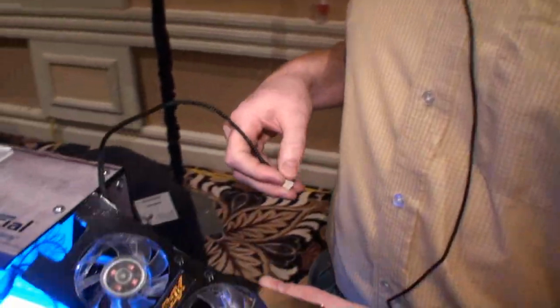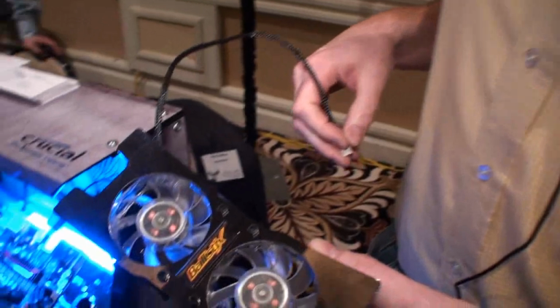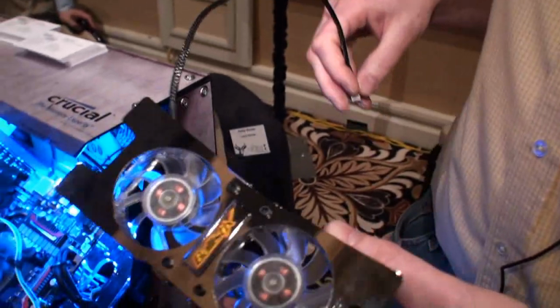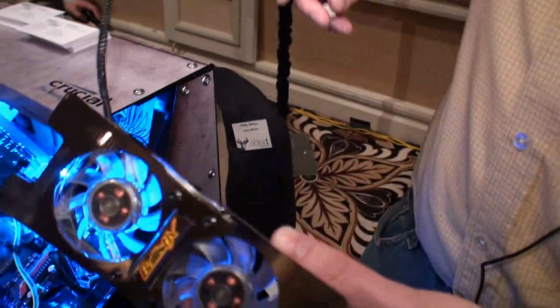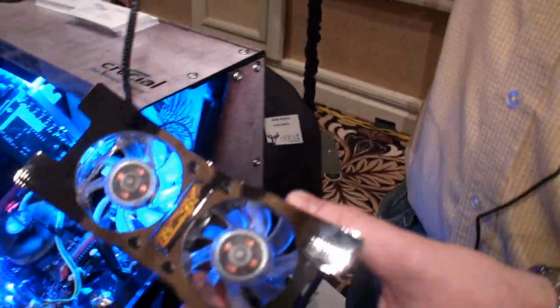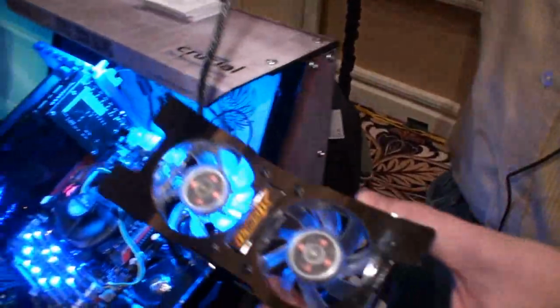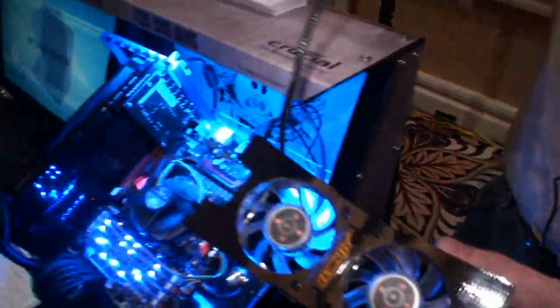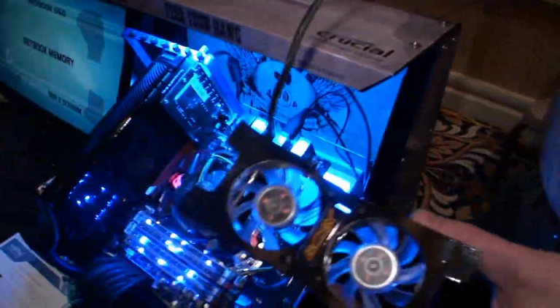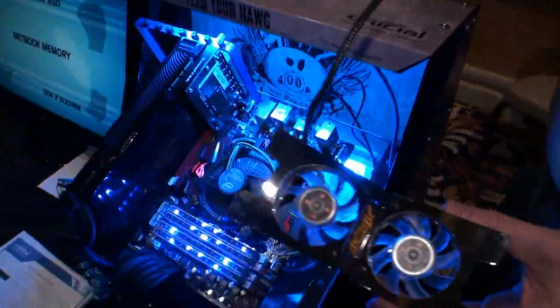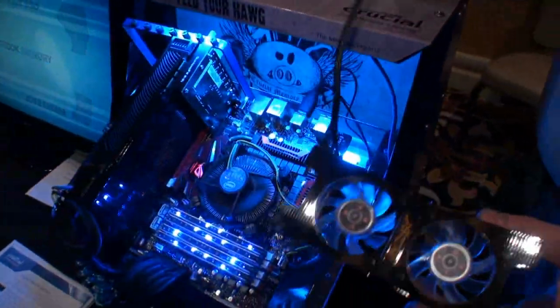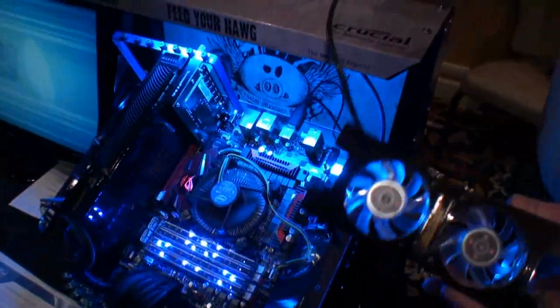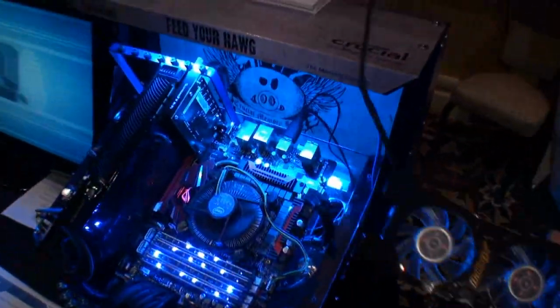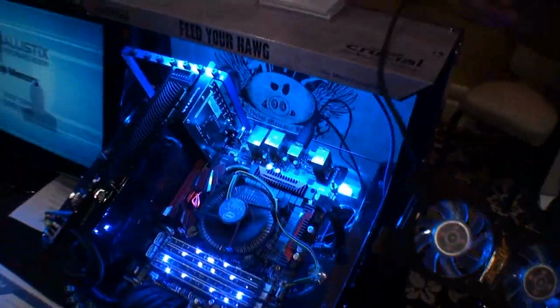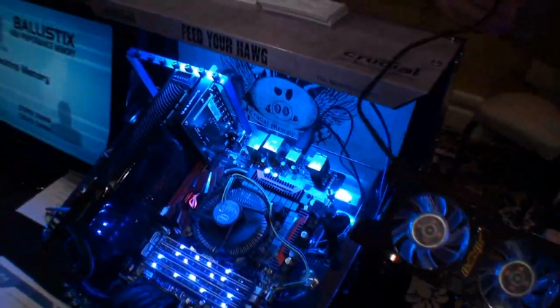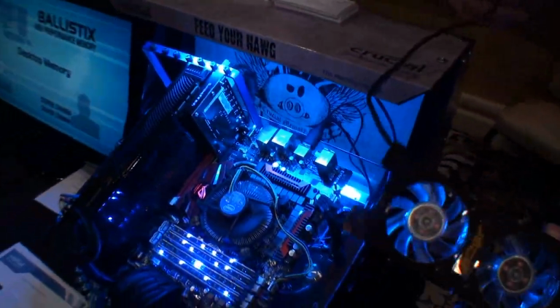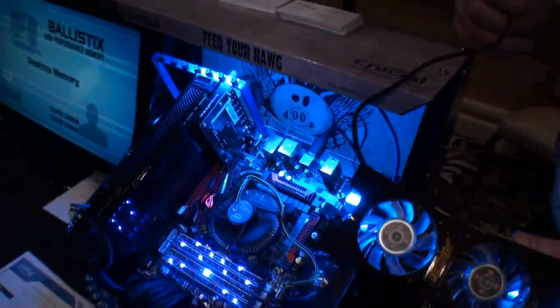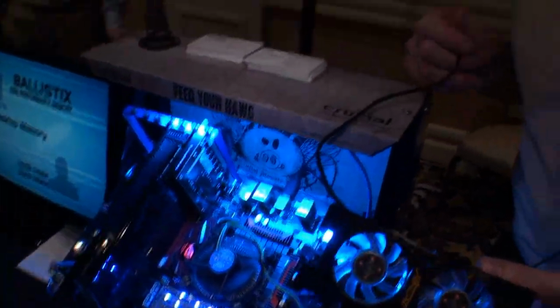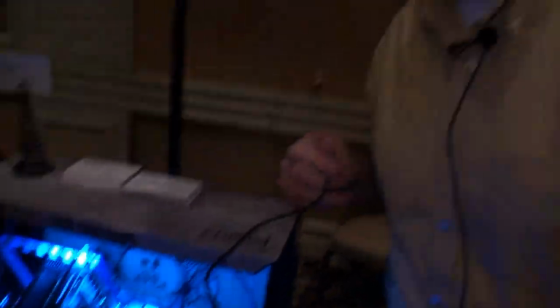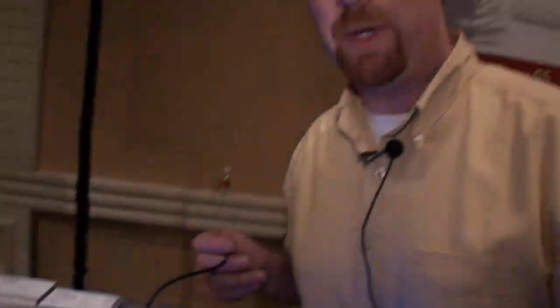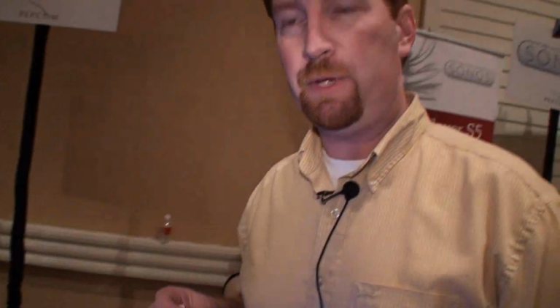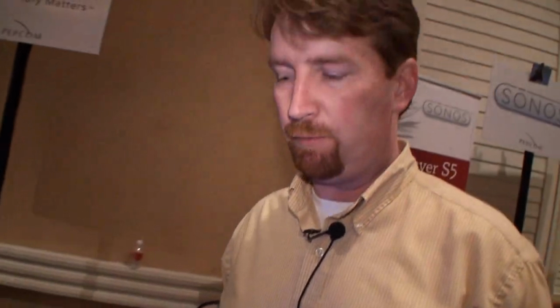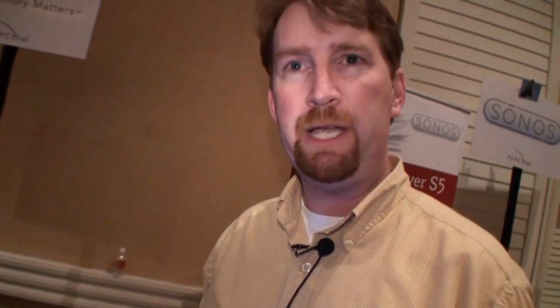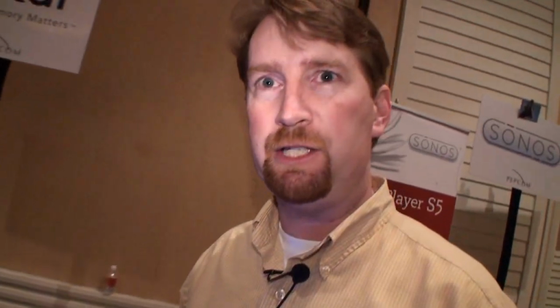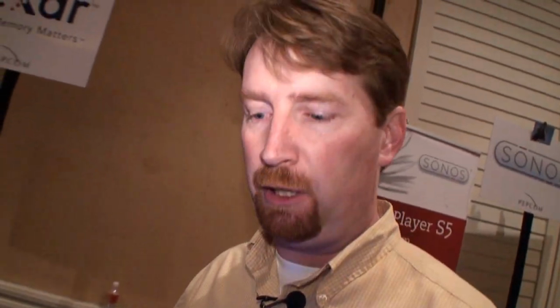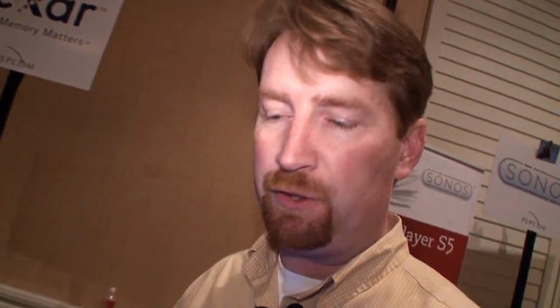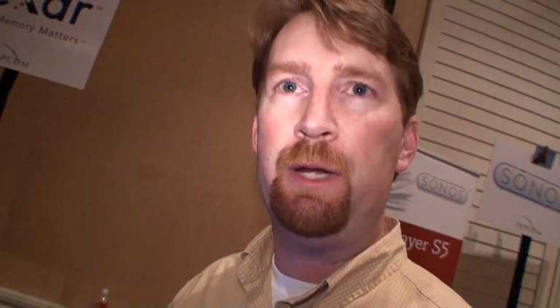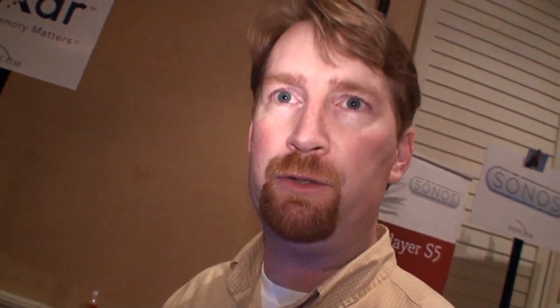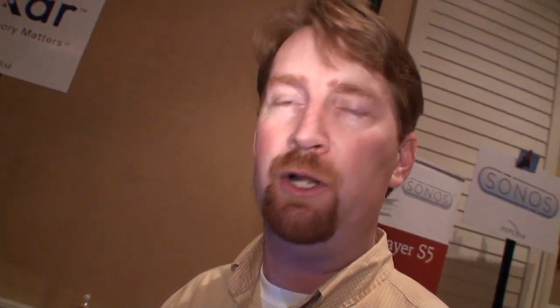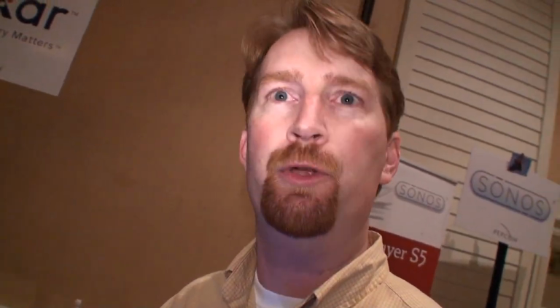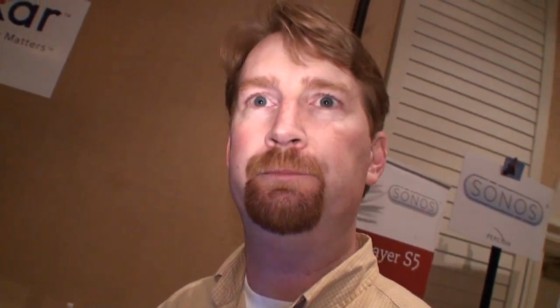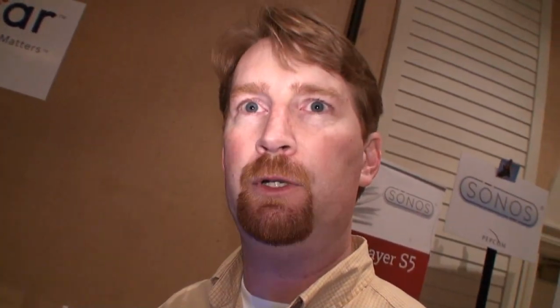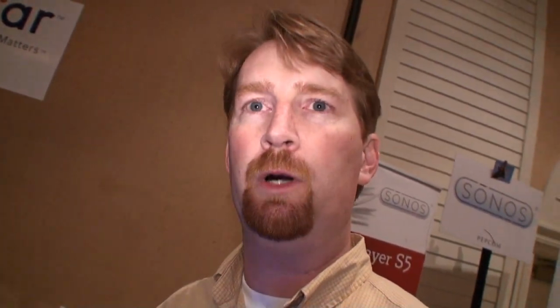It'll basically keep your memory cool, so when you're pushing it to the limits — you want to overclock, or maybe heat things up a little bit — this will help keep things running a little smoother, a little cooler.